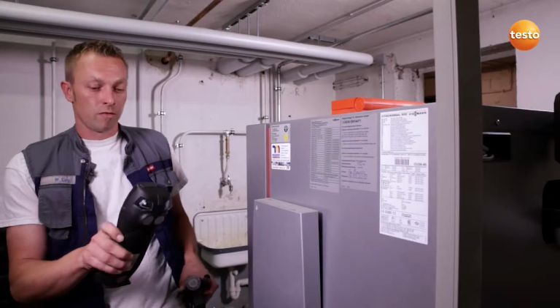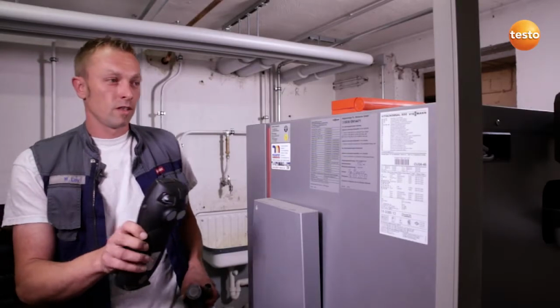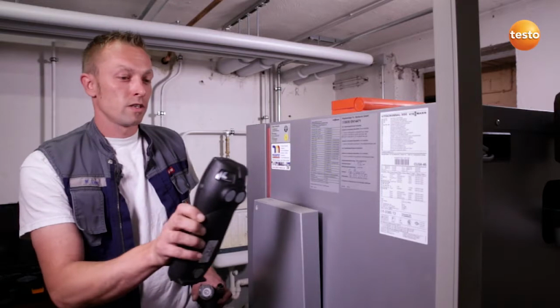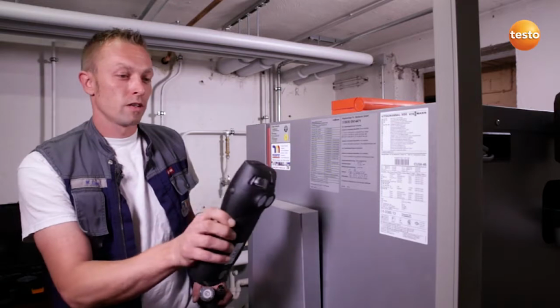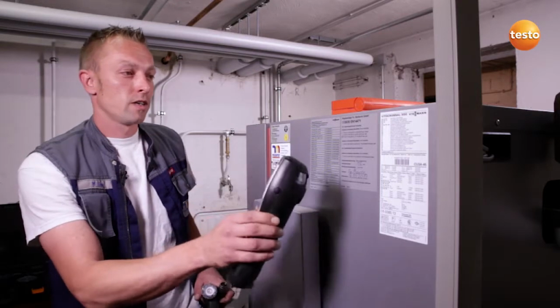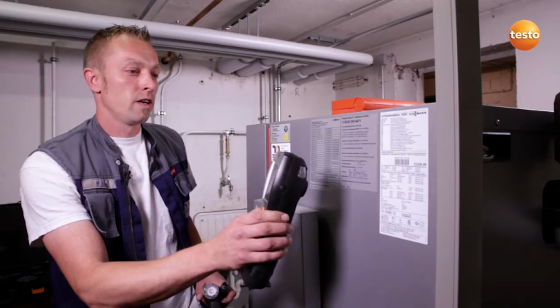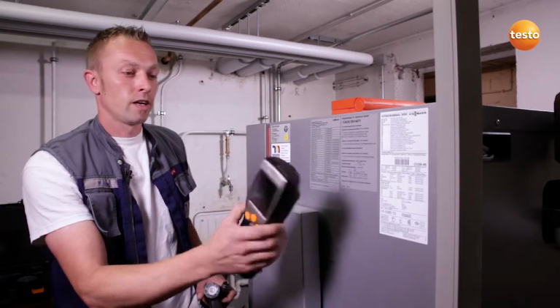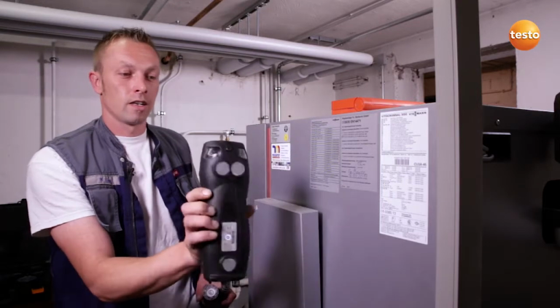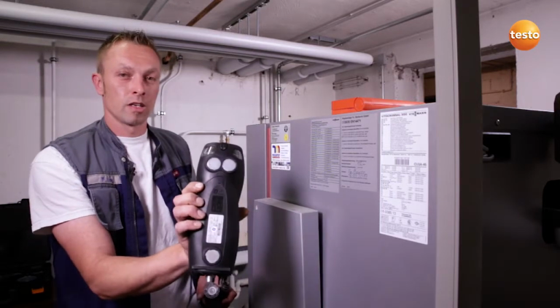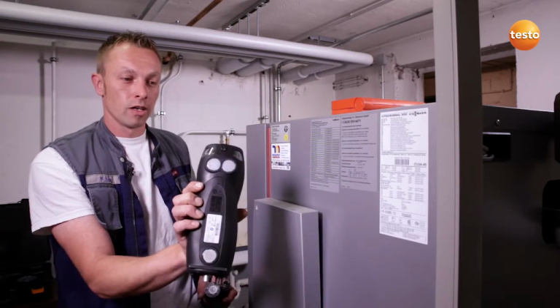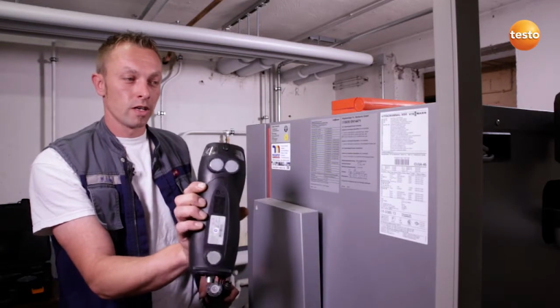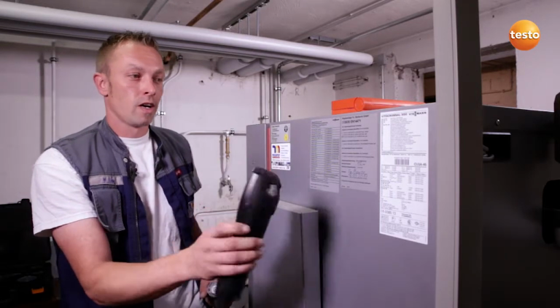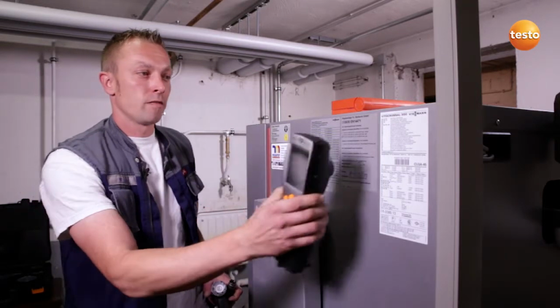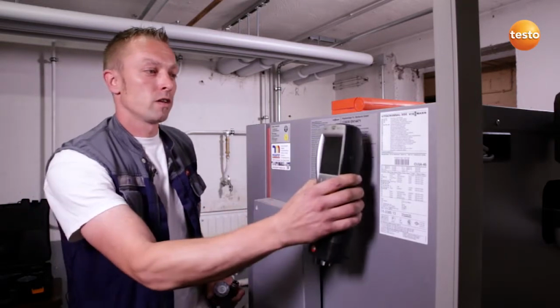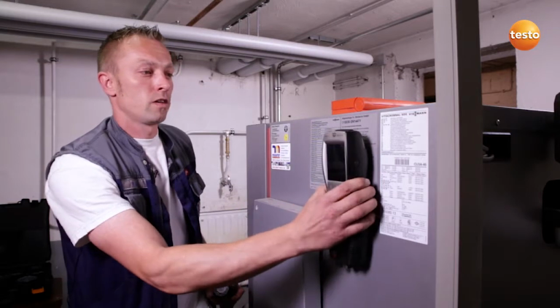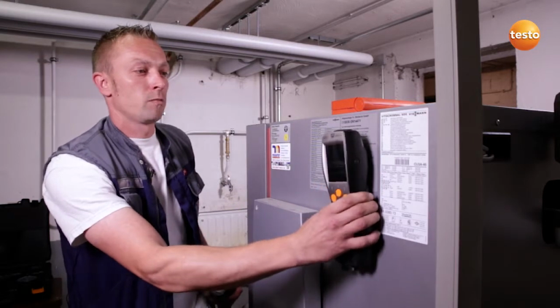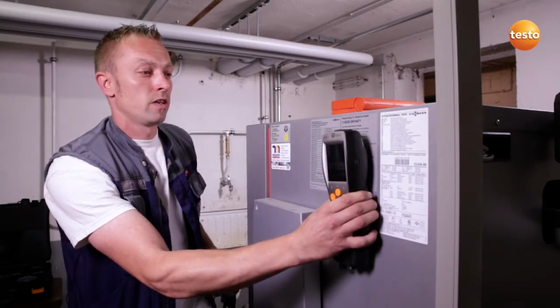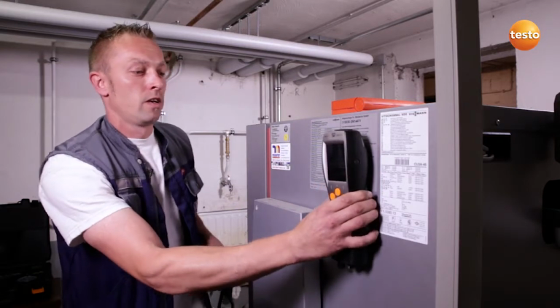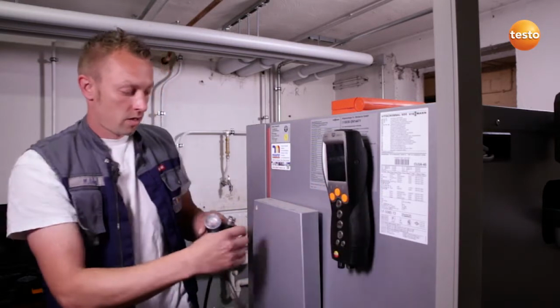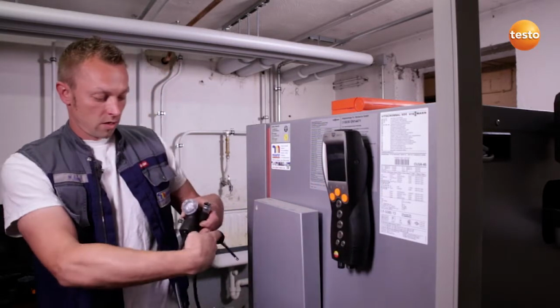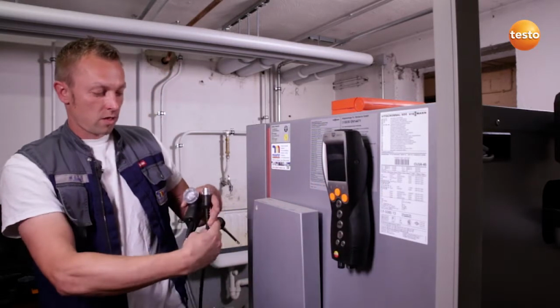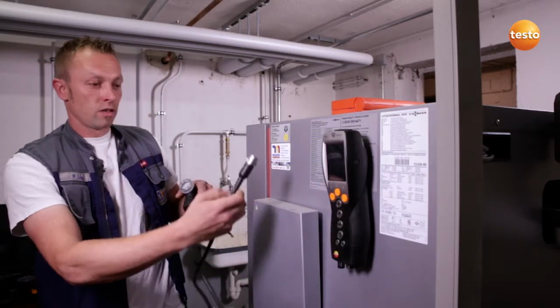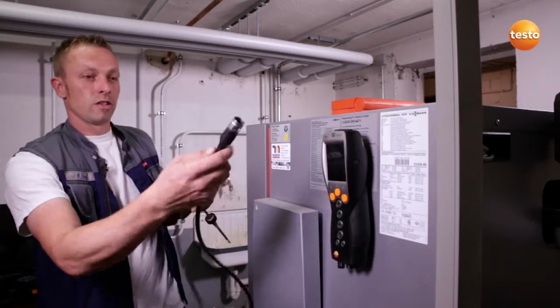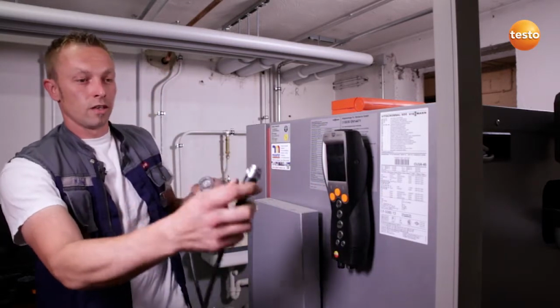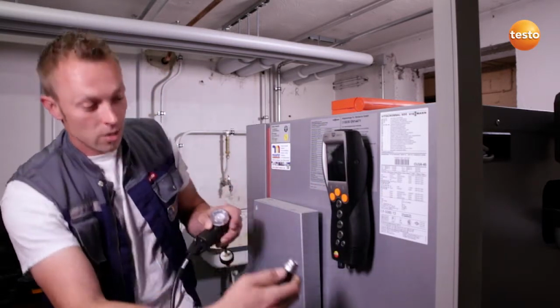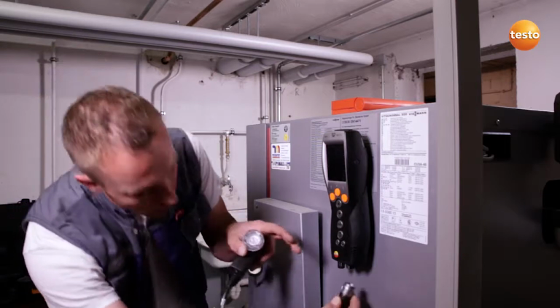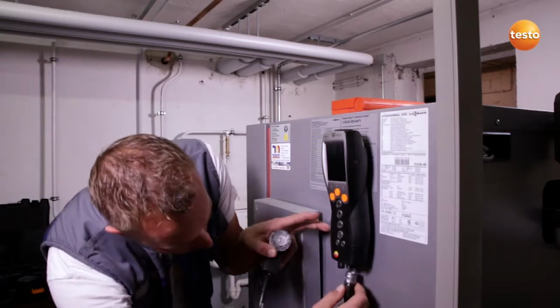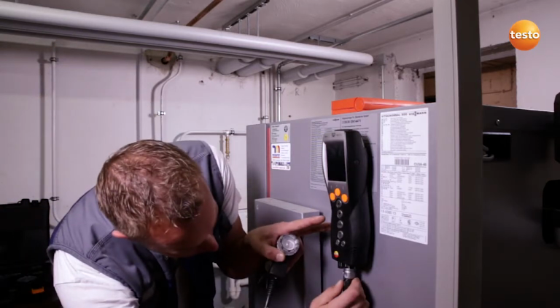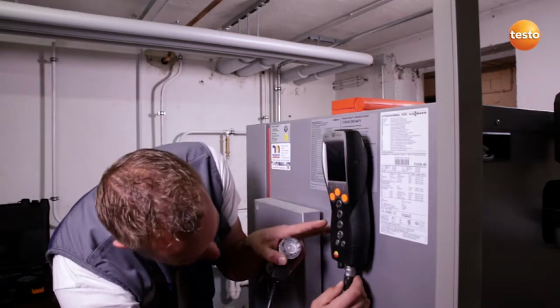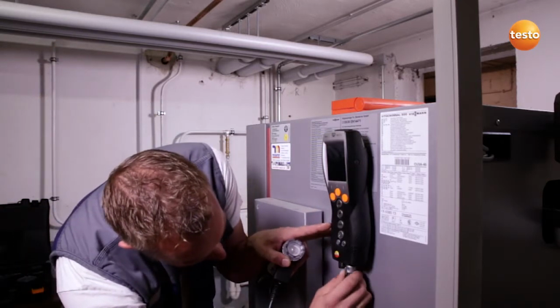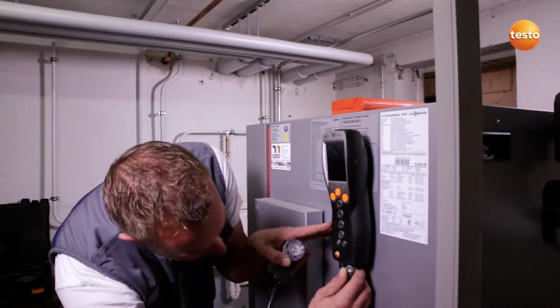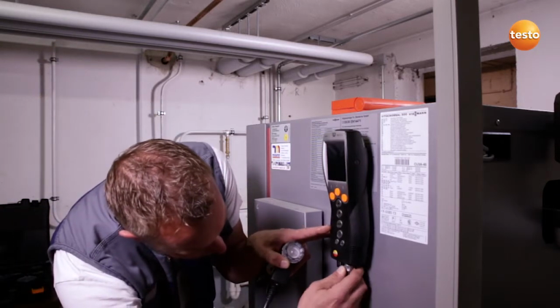First of all, I attach the Testo 330LL securely and easily to the boiler using the magnets on the rear. I then connect the flue gas probe to the underside of the instrument using a bayonet fitting.